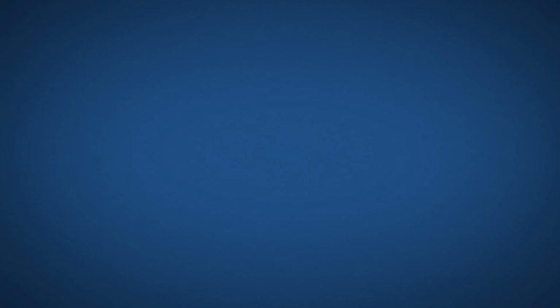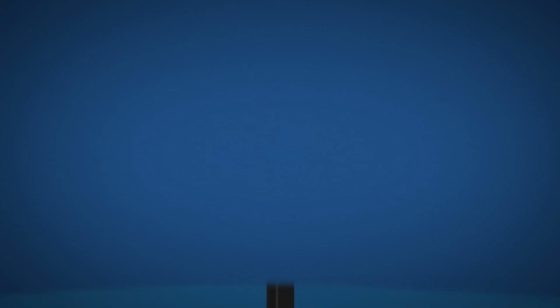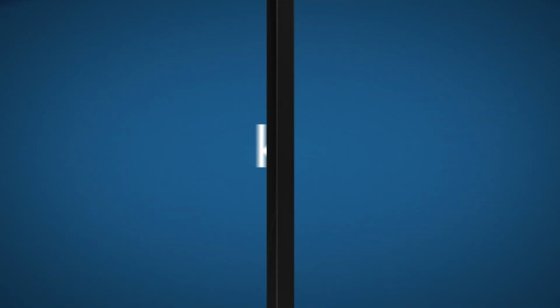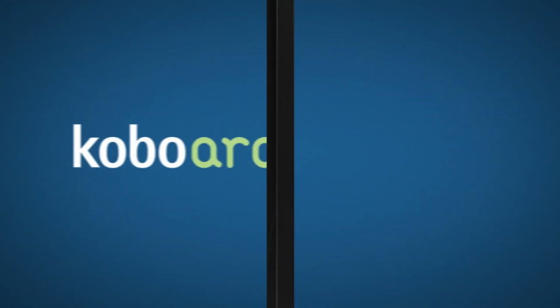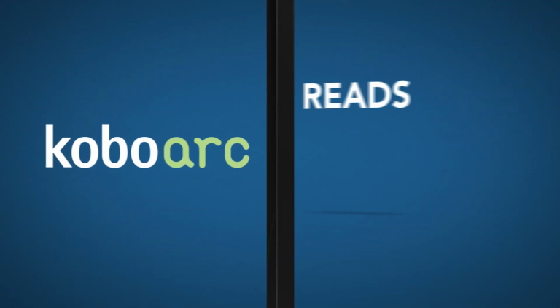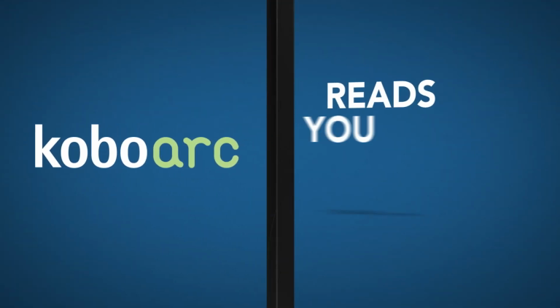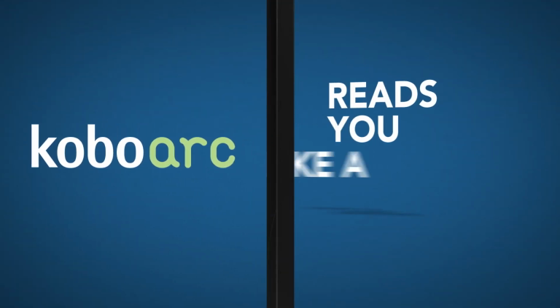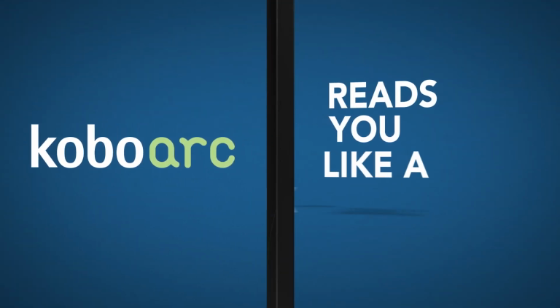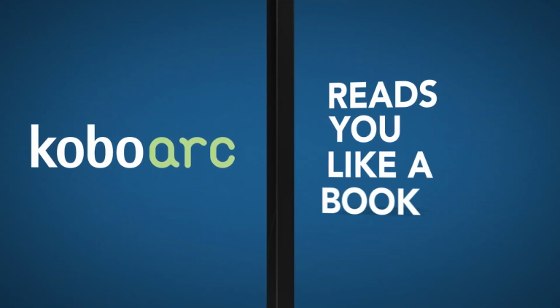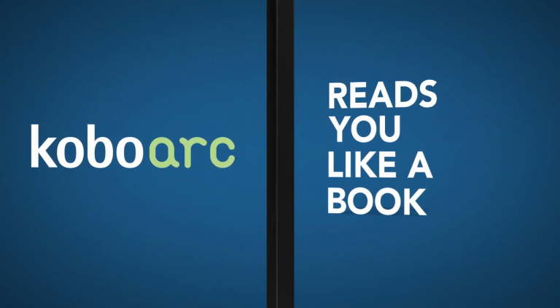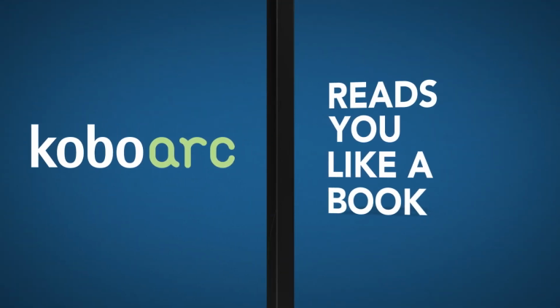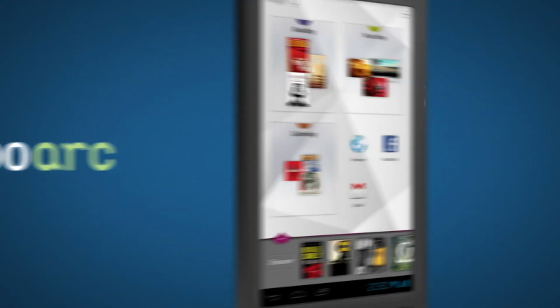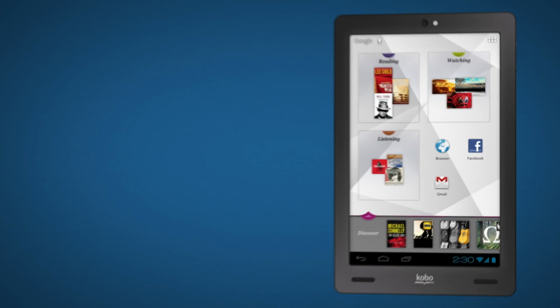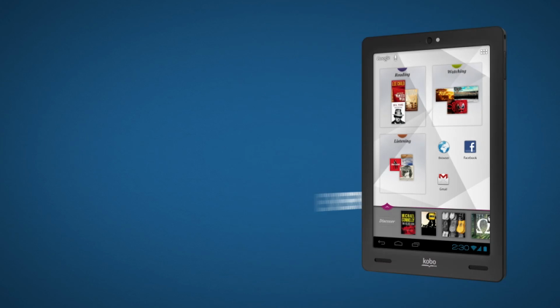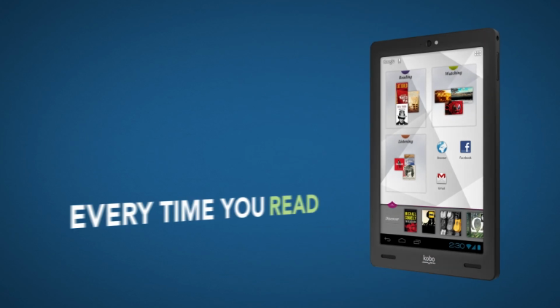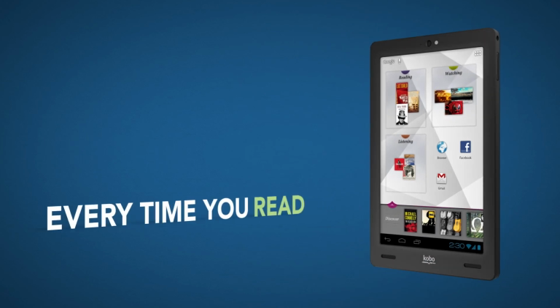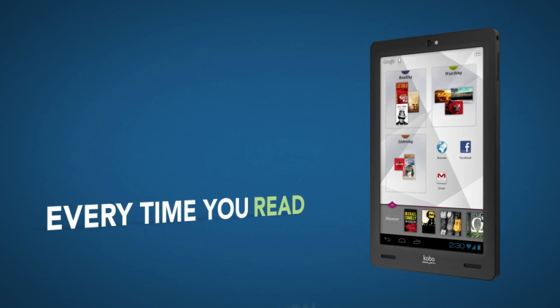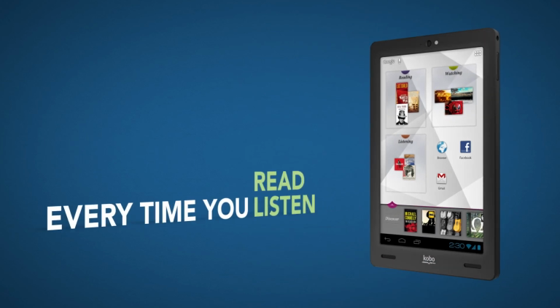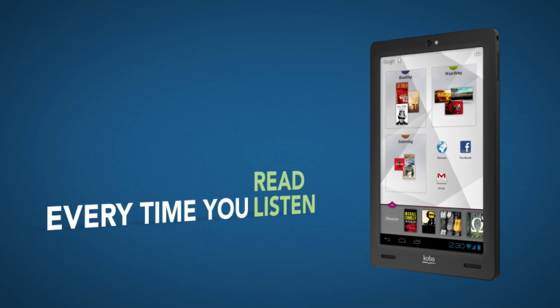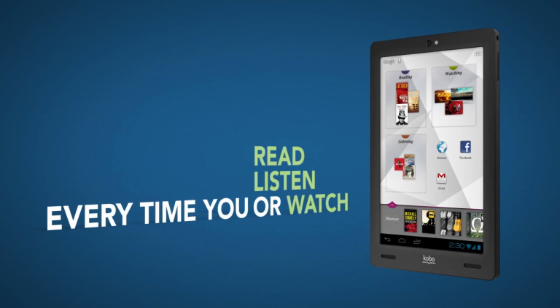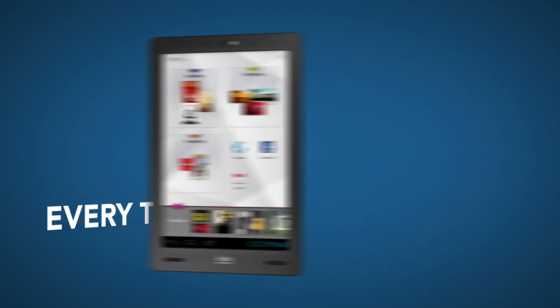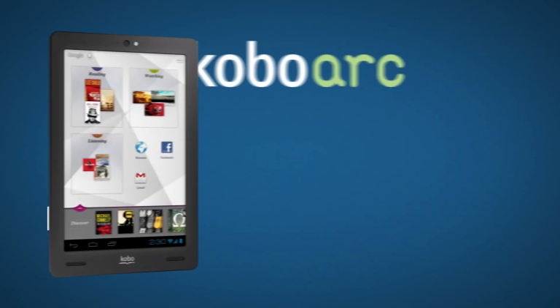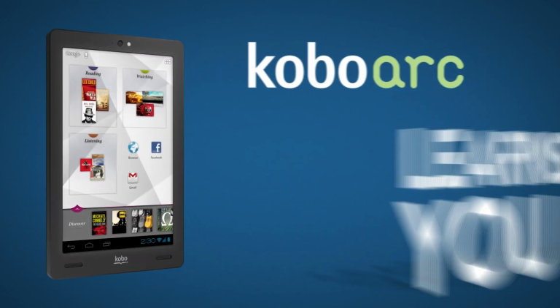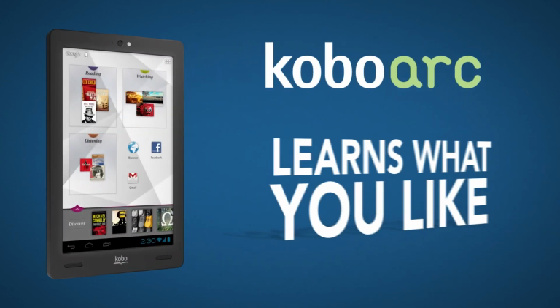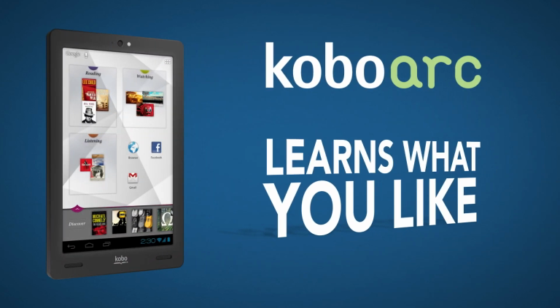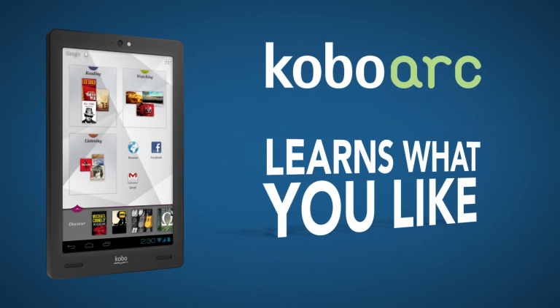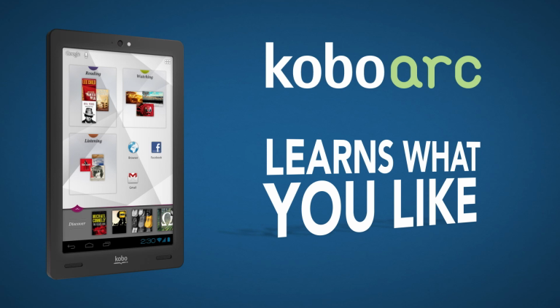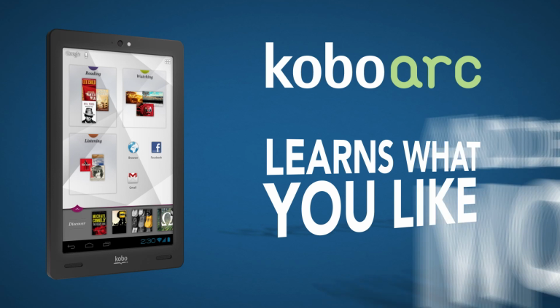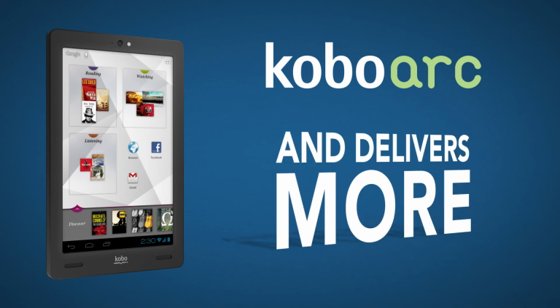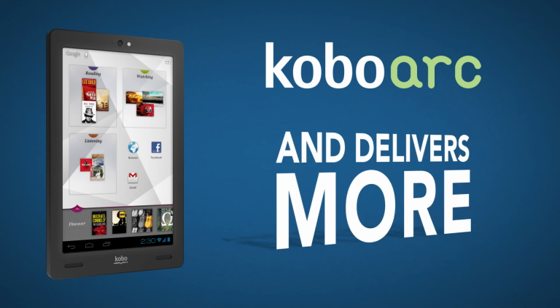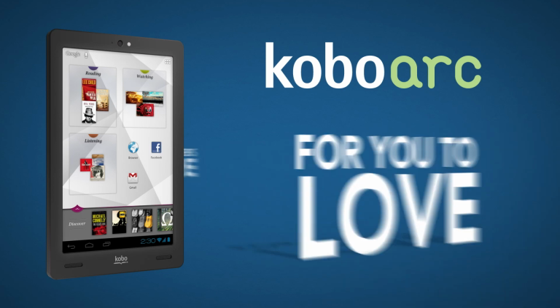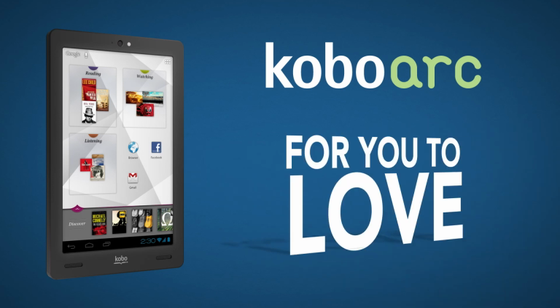Kobo Ark. Kobo Ark reads you like a book. Every time you read, listen or watch, Kobo Ark learns what you like and delivers more for you to love.